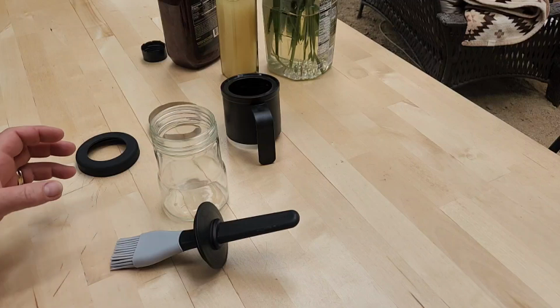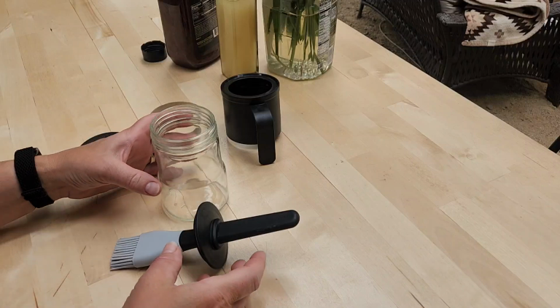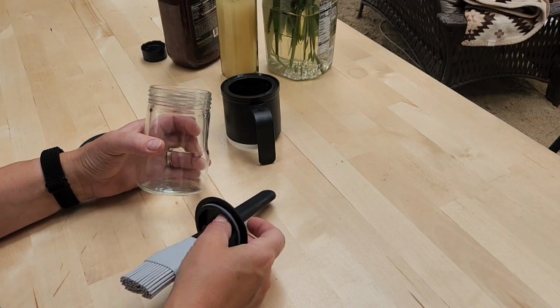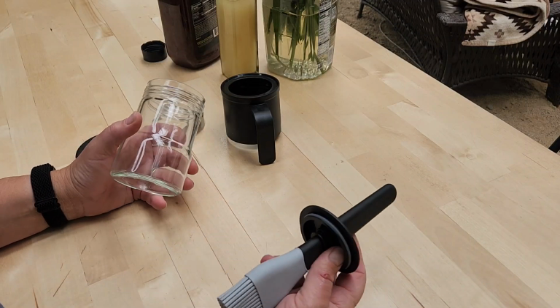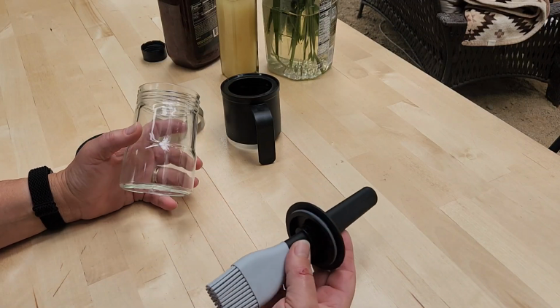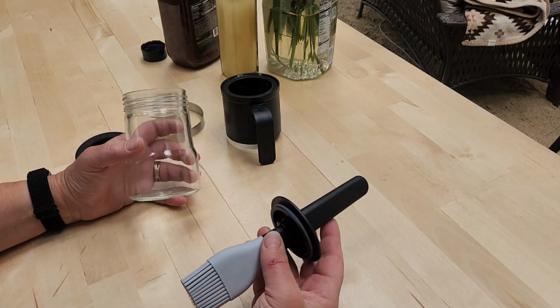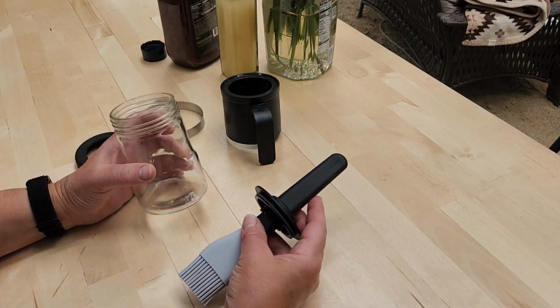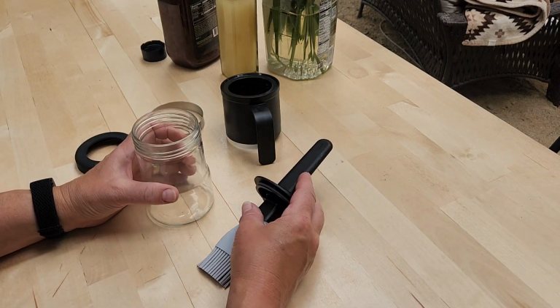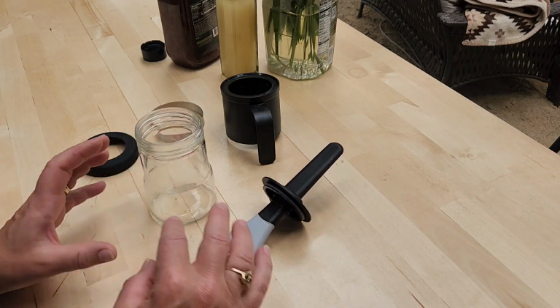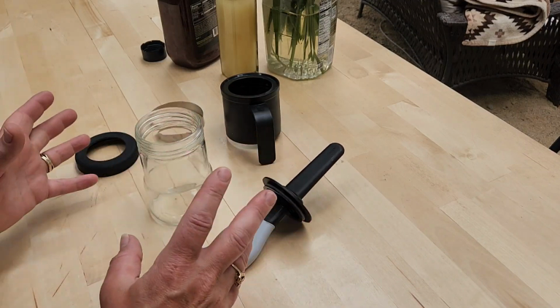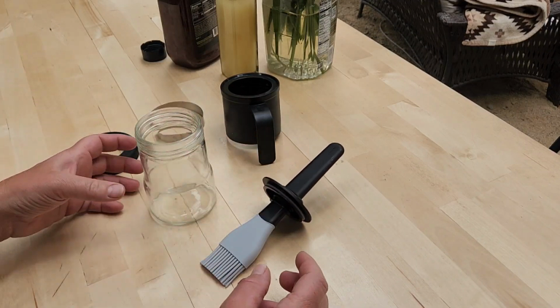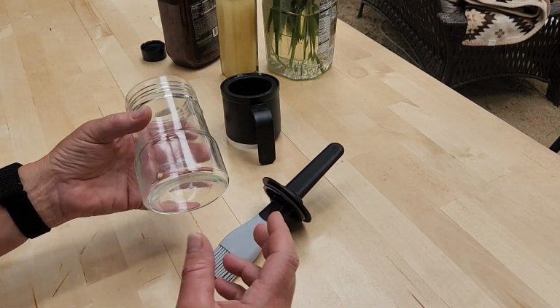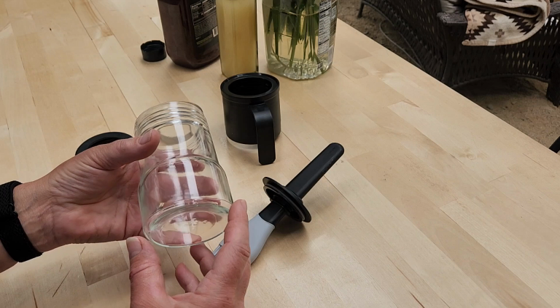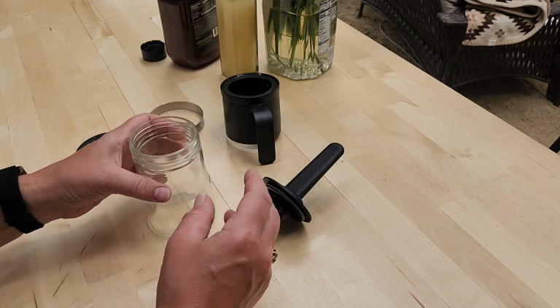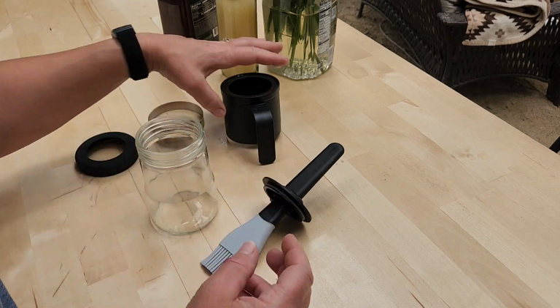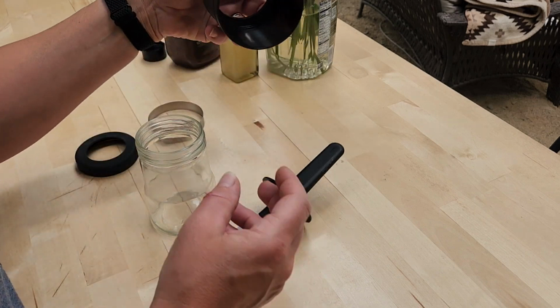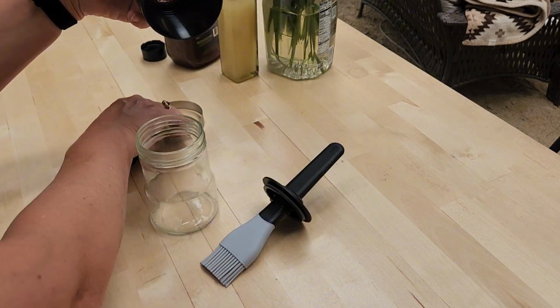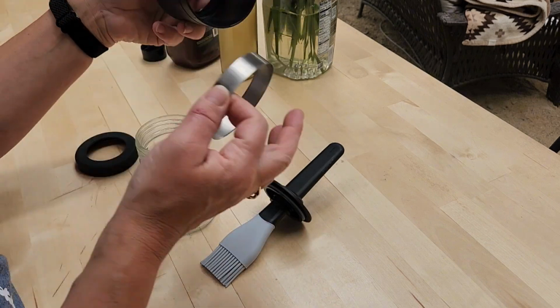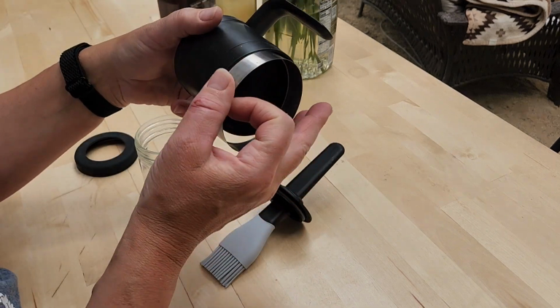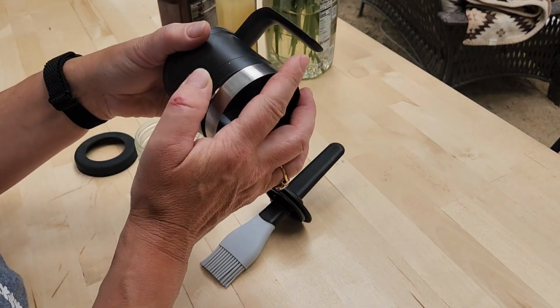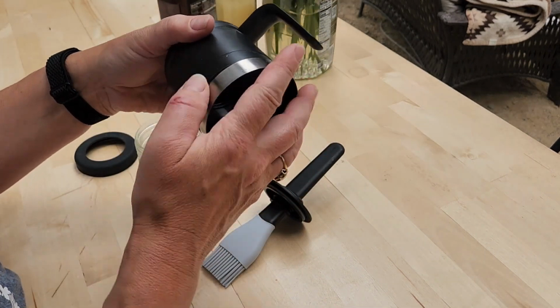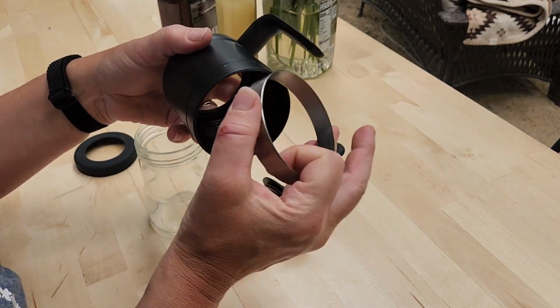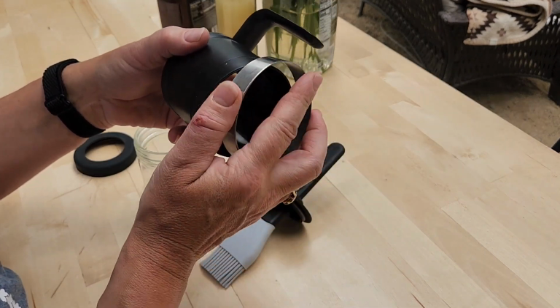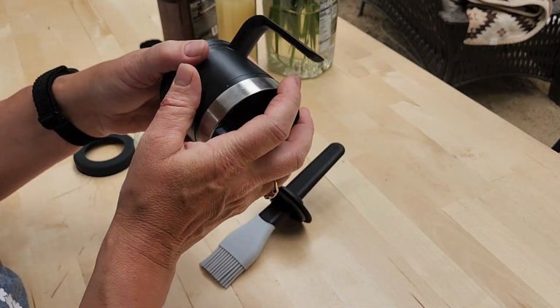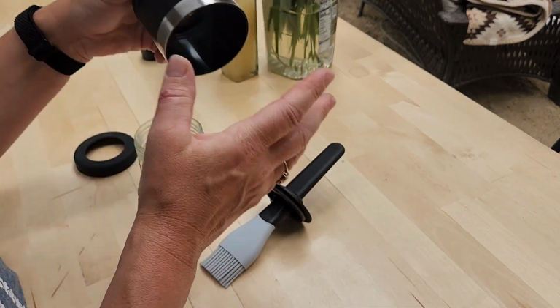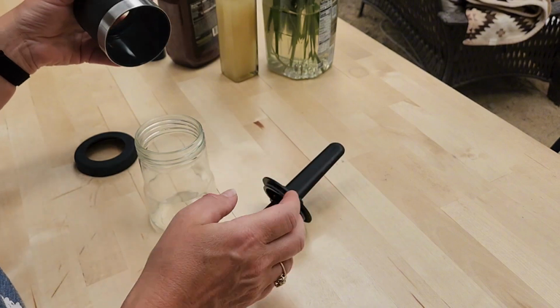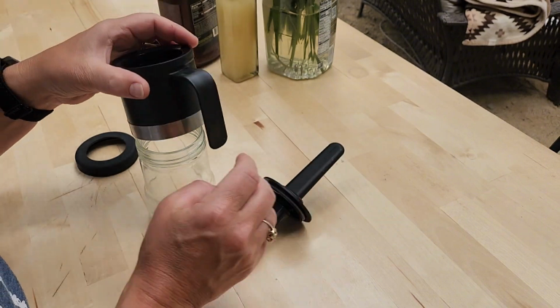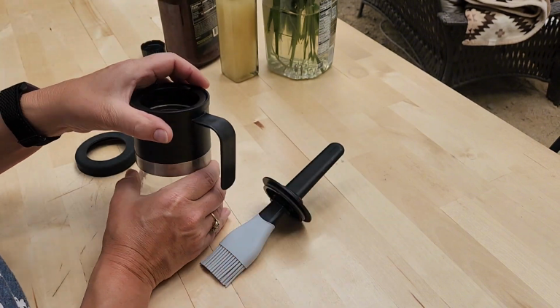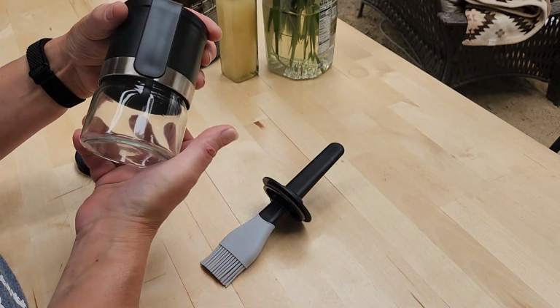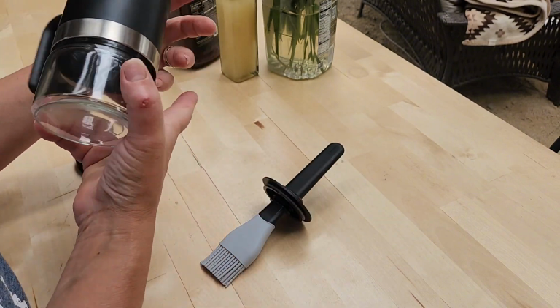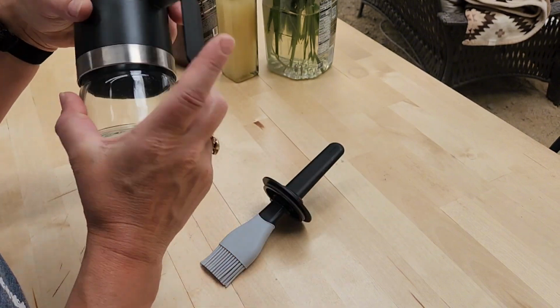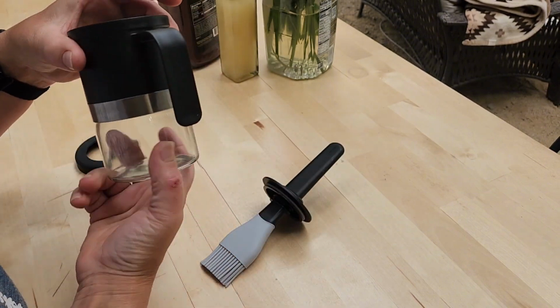I'd like to share with you the different parts of the basting set here. So you have your glass jar, you have your top, and this all pulls apart so that you can easily wash it. Just pop that back on and you can screw this onto your jar.